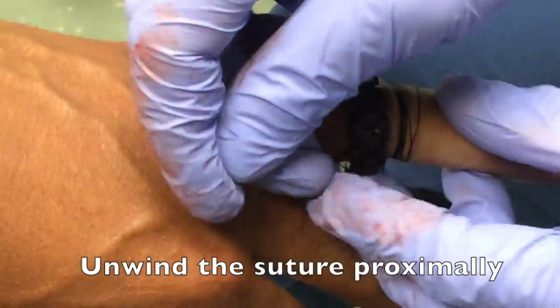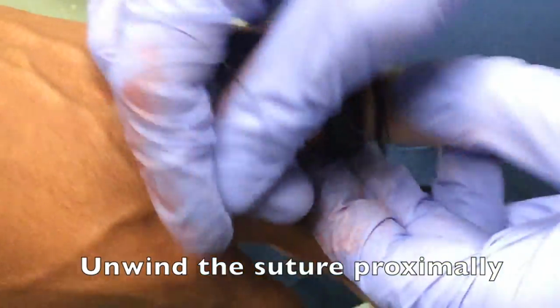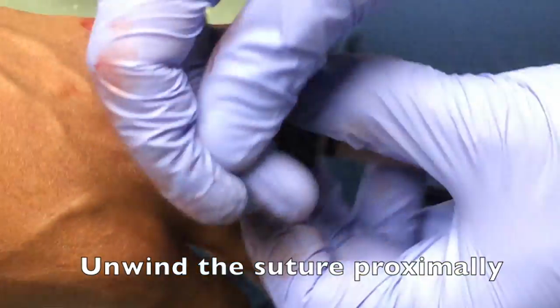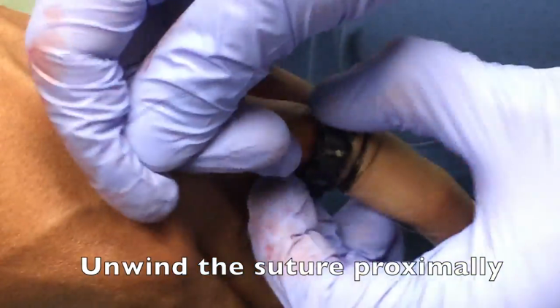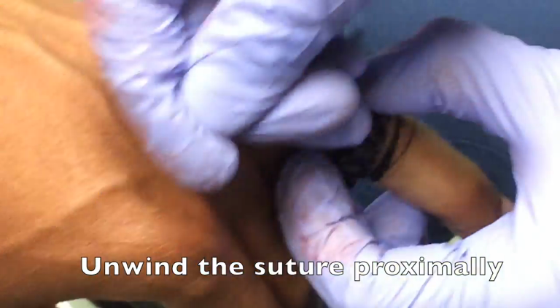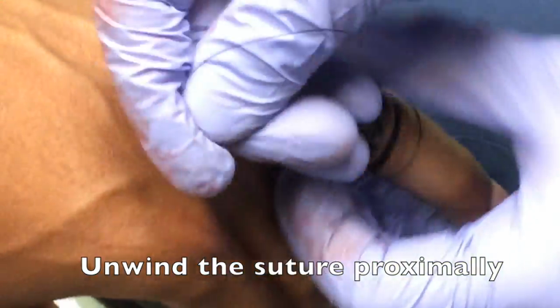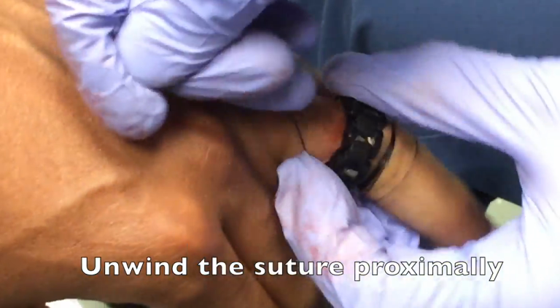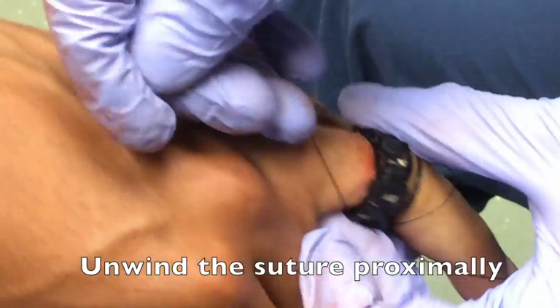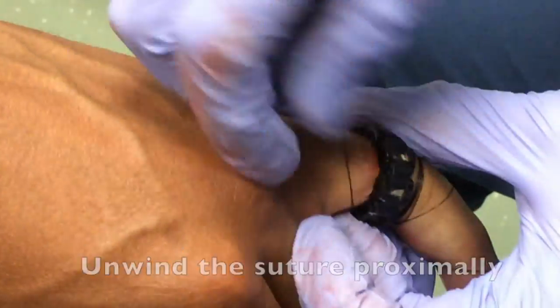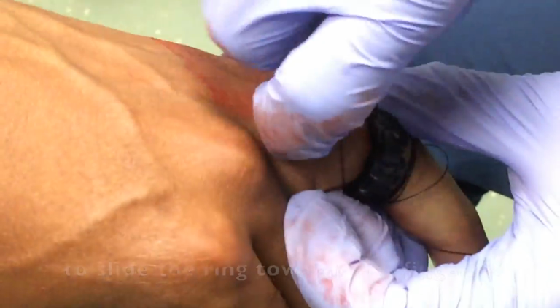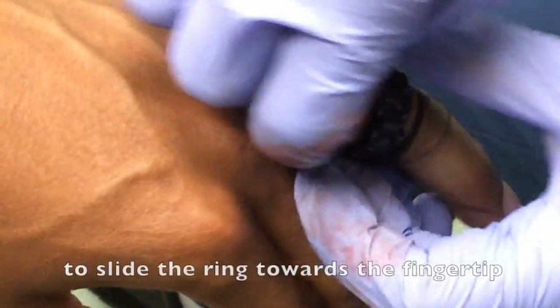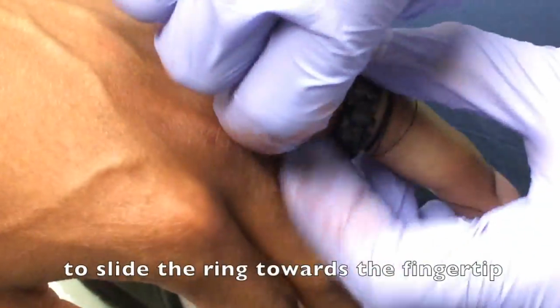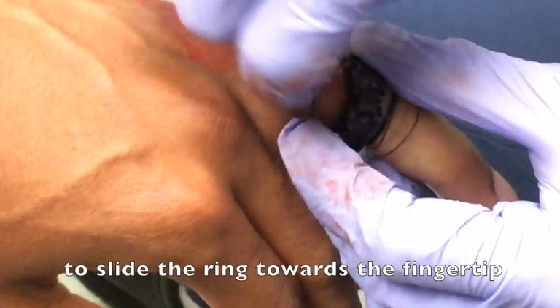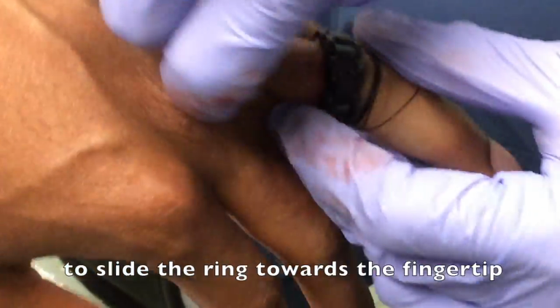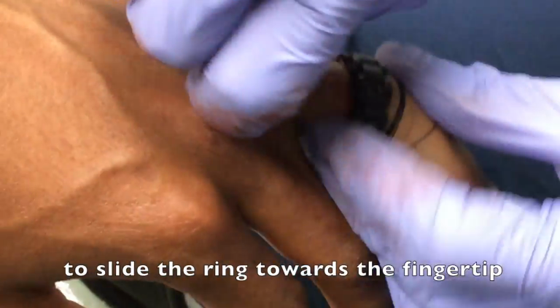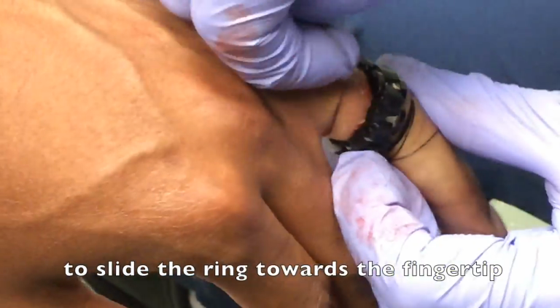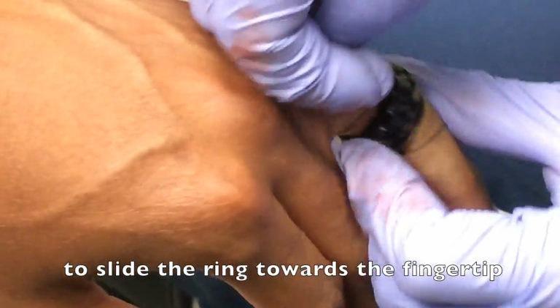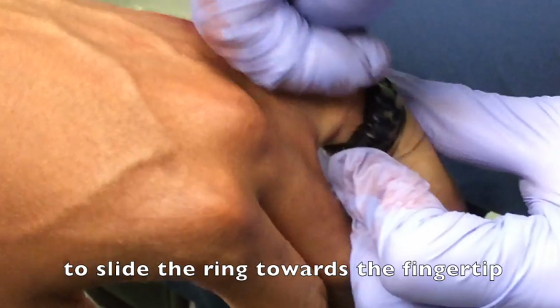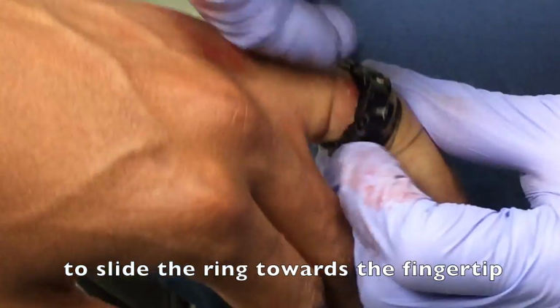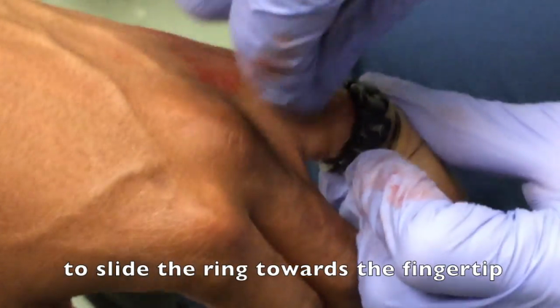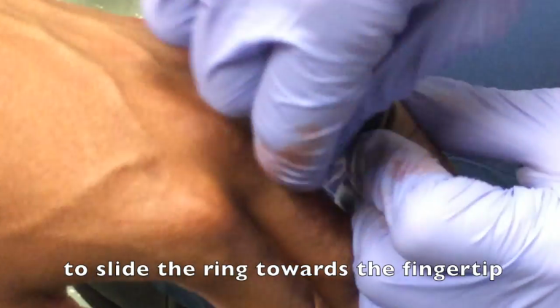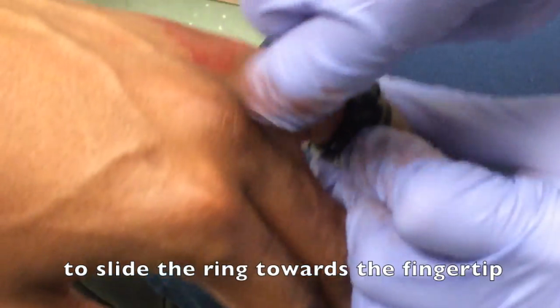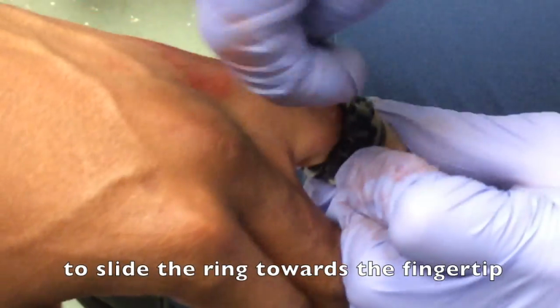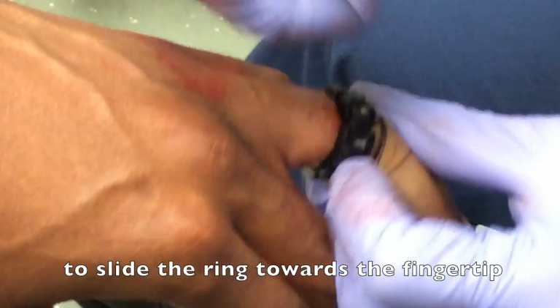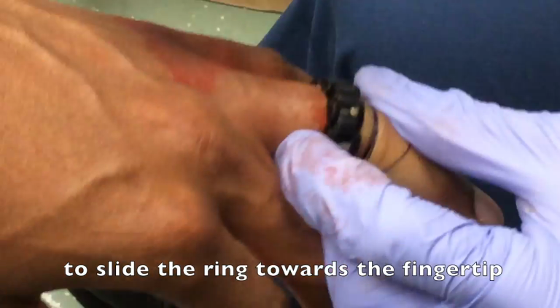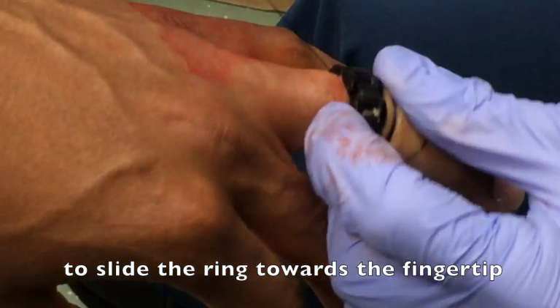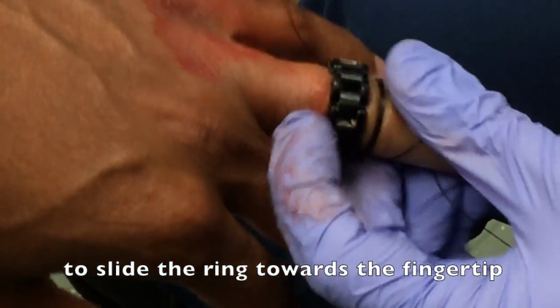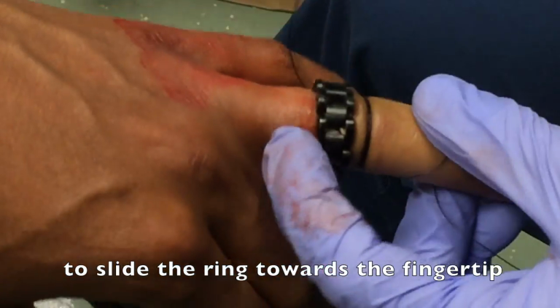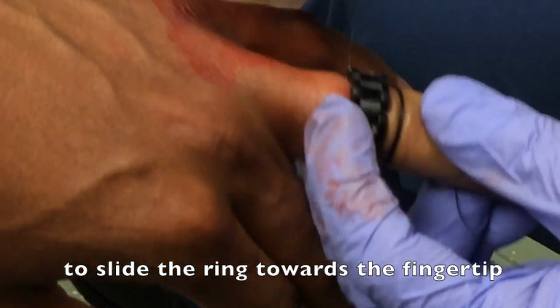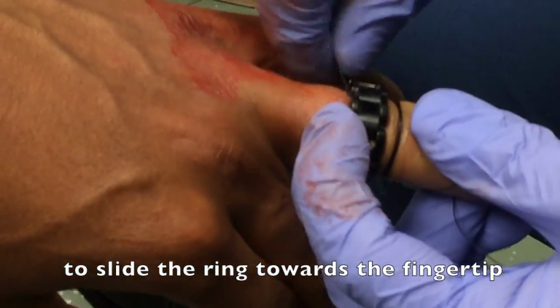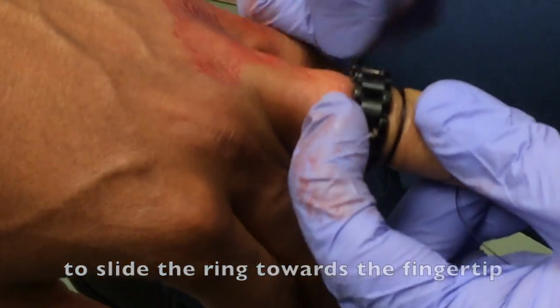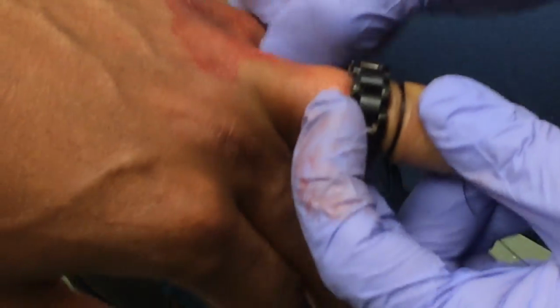After you've coiled it tightly, you're going to begin to unwind the suture proximally in order to slide the ring towards the fingertip.